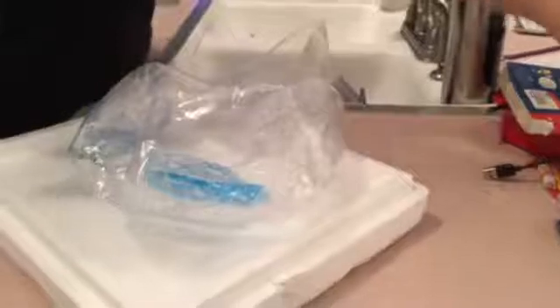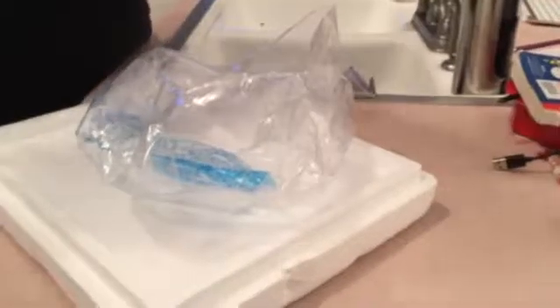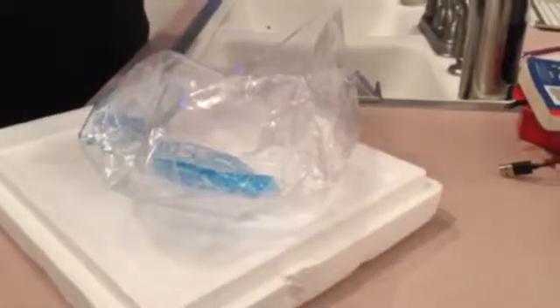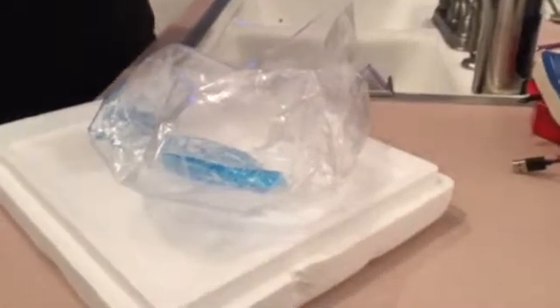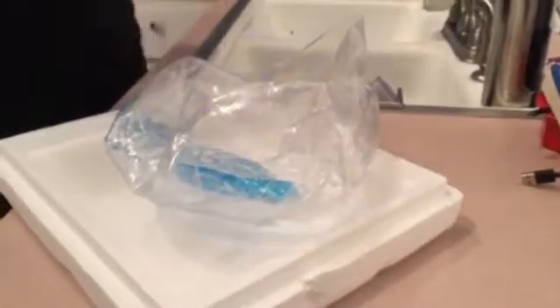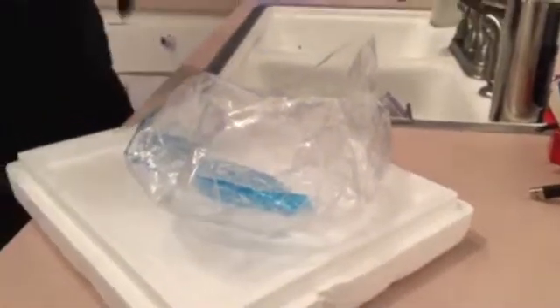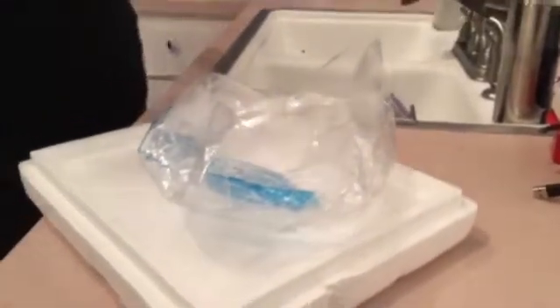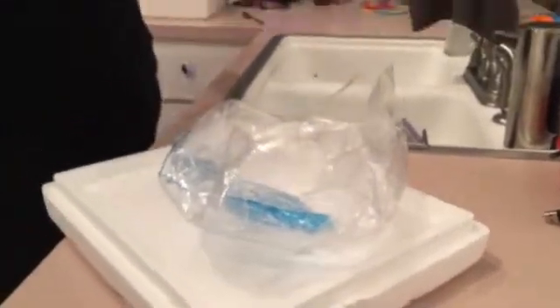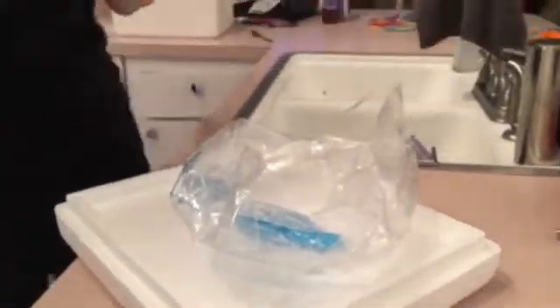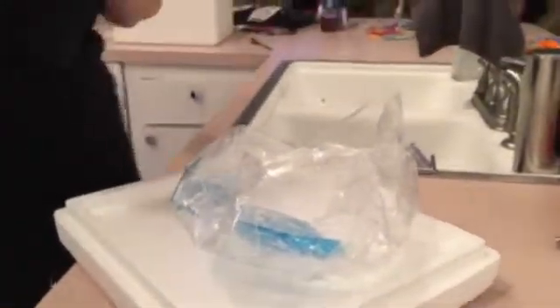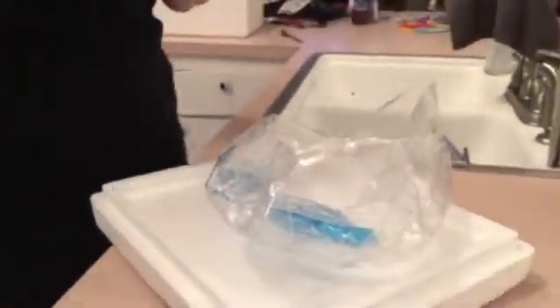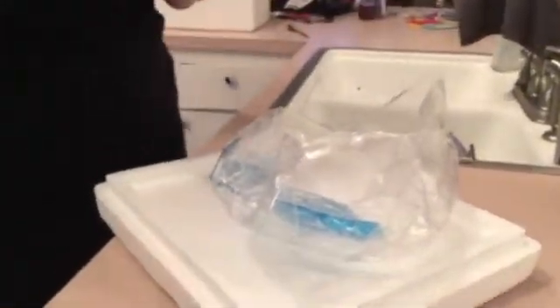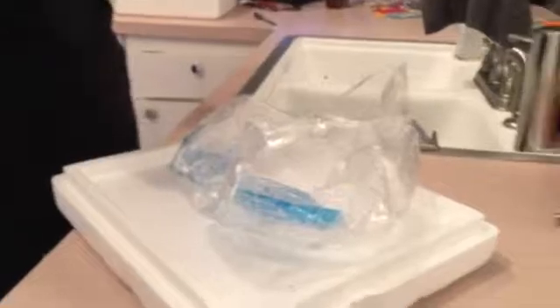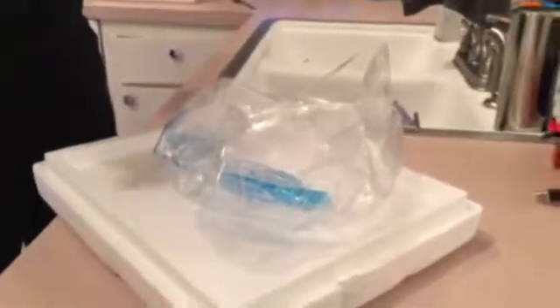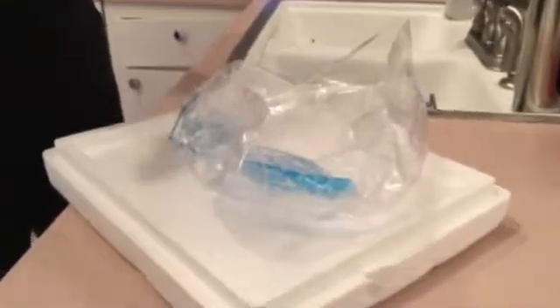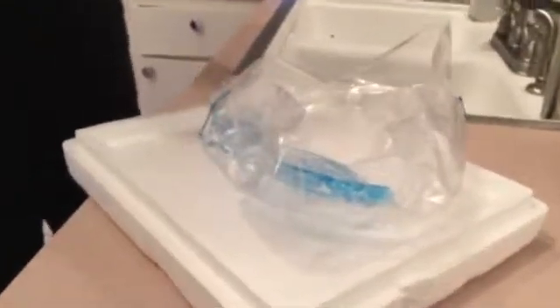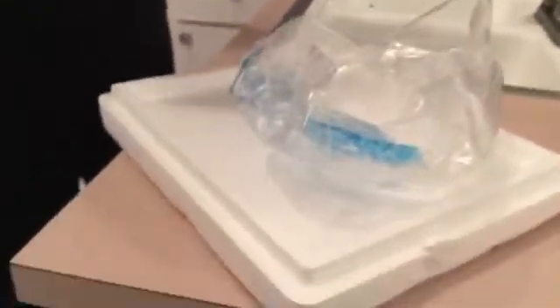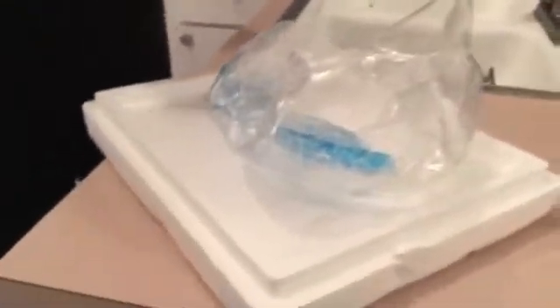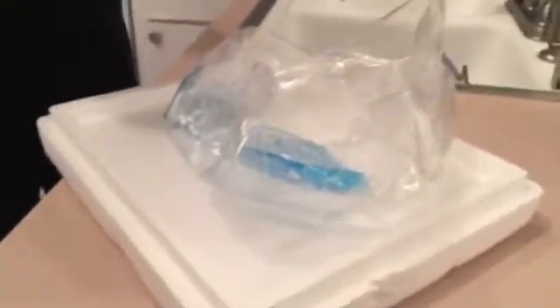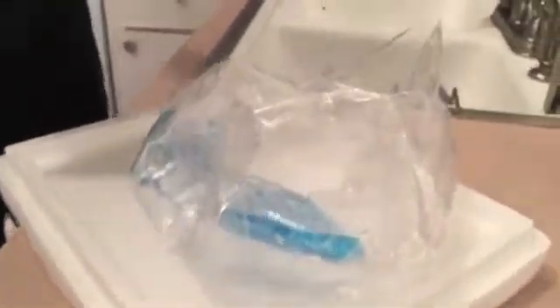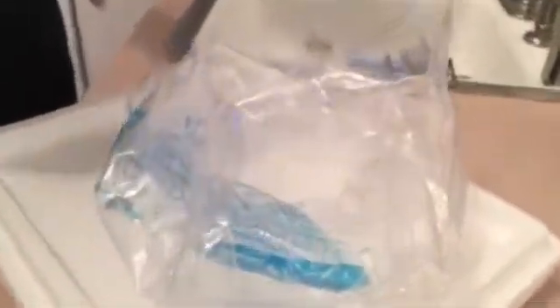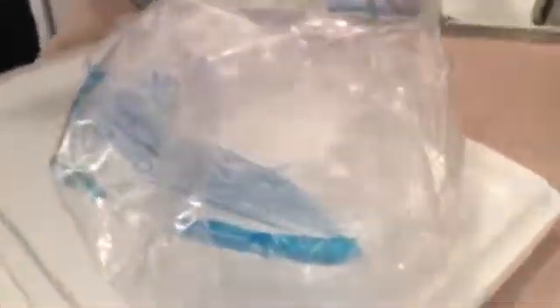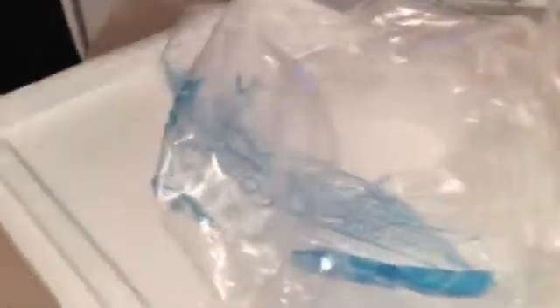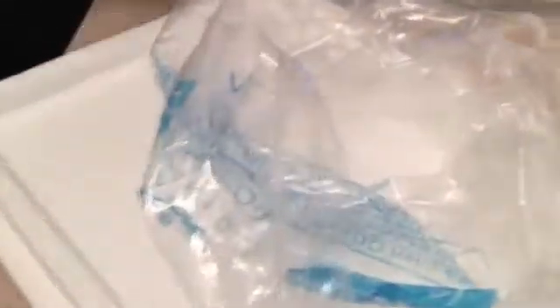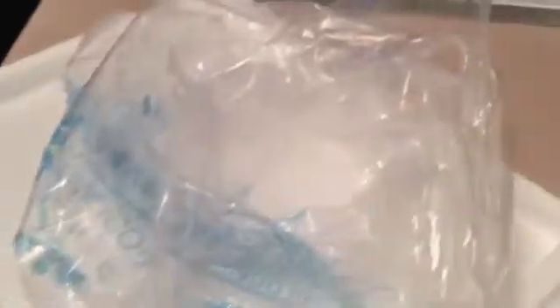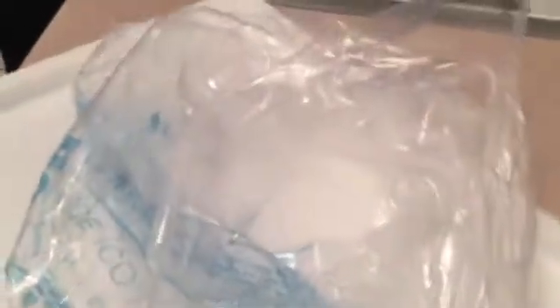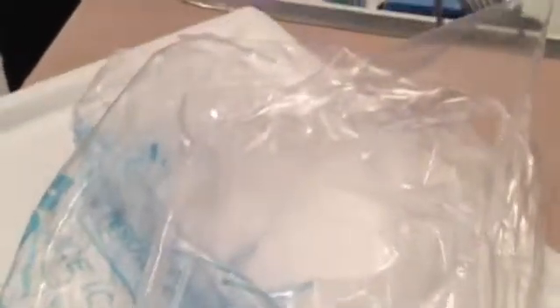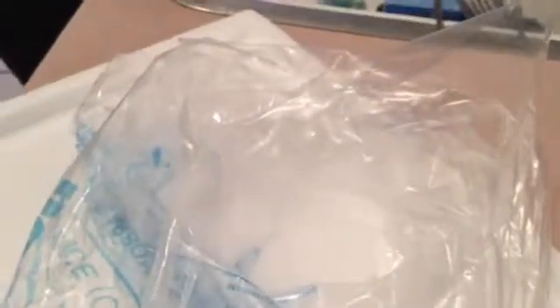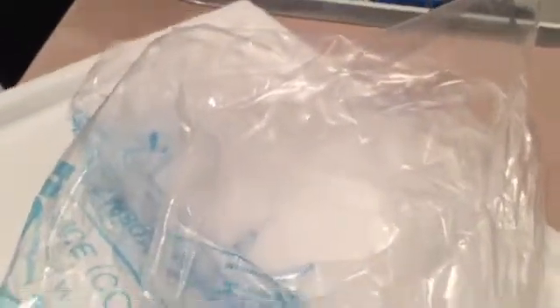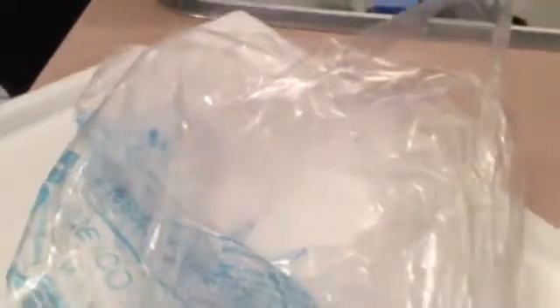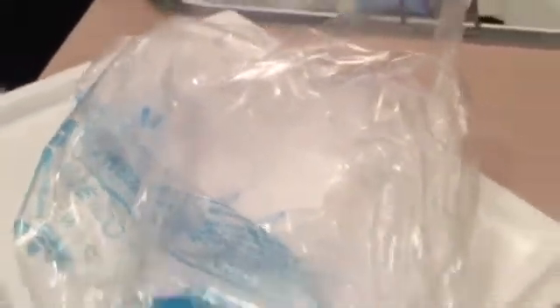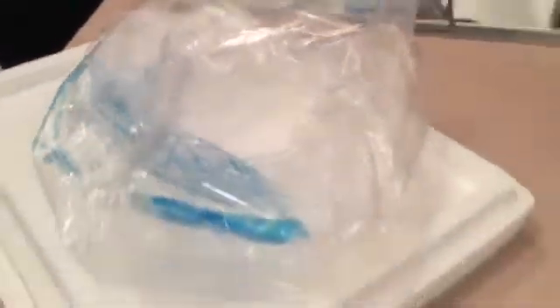Hey guys, Mom with Gaming HD here. We just did an experiment we saw on TV, and this is dry ice. I'm not going to touch it because my hand will freeze.